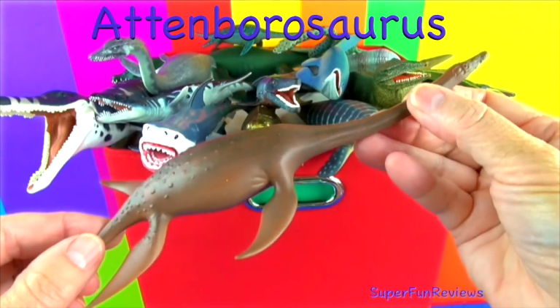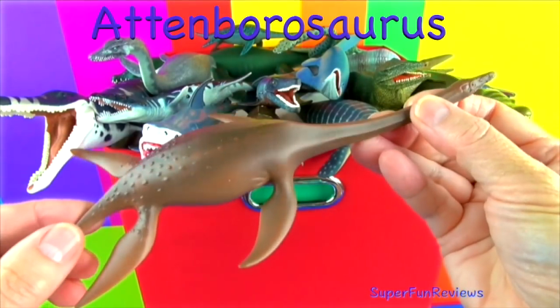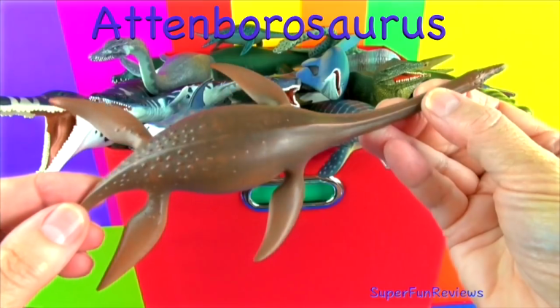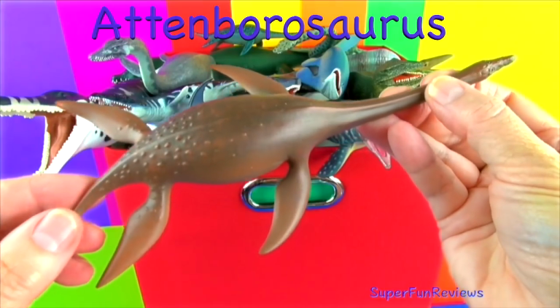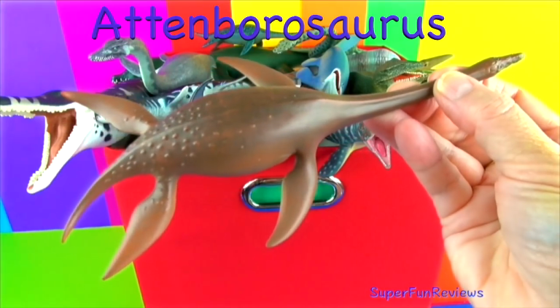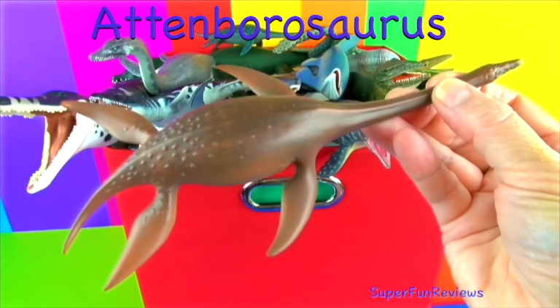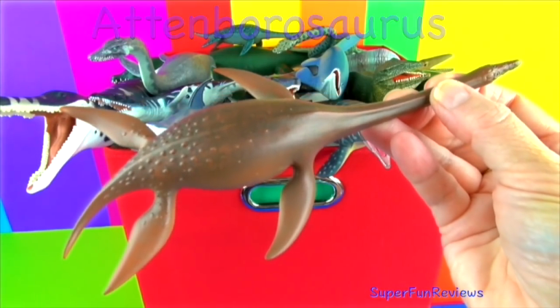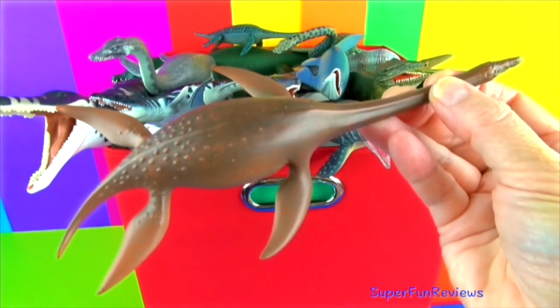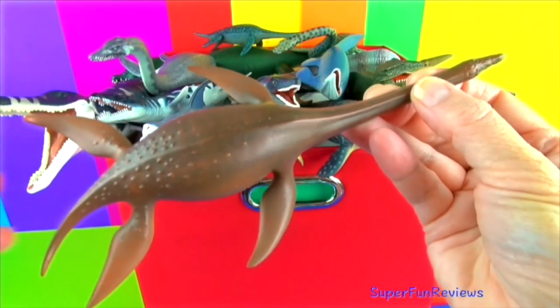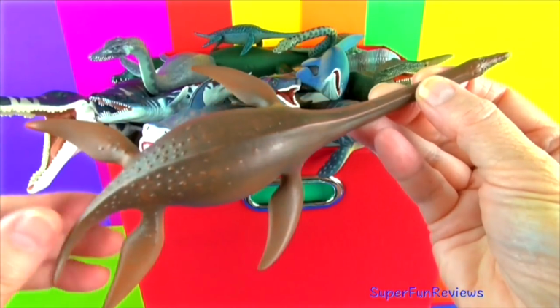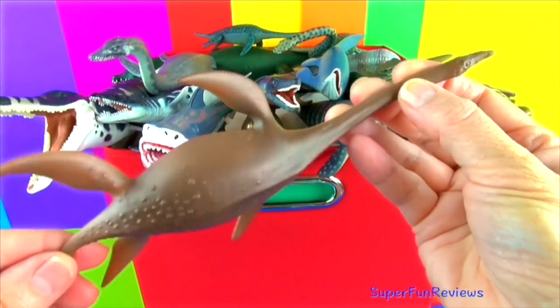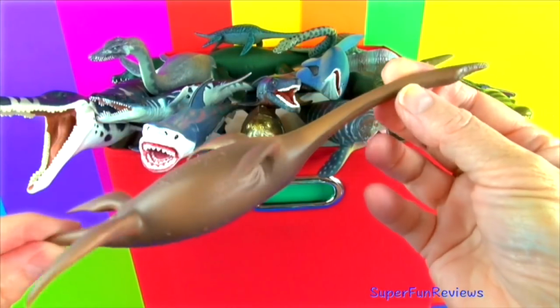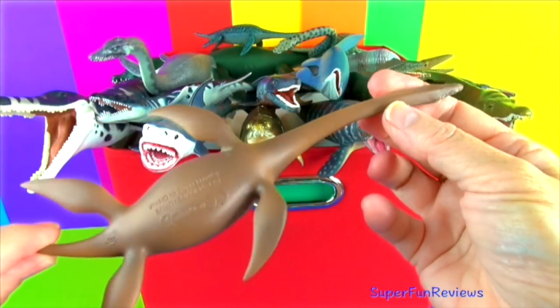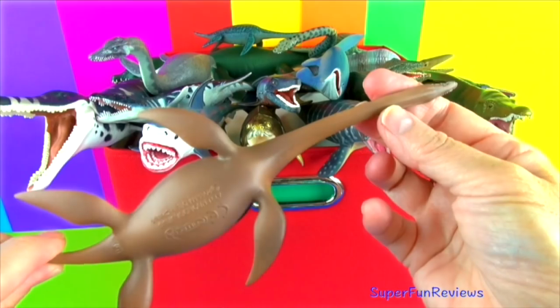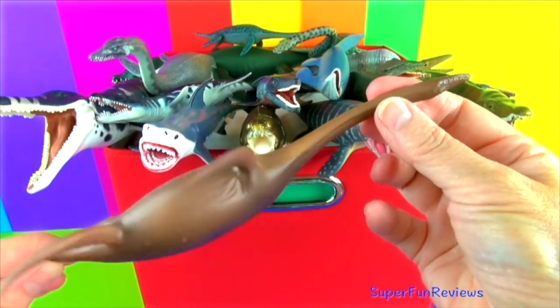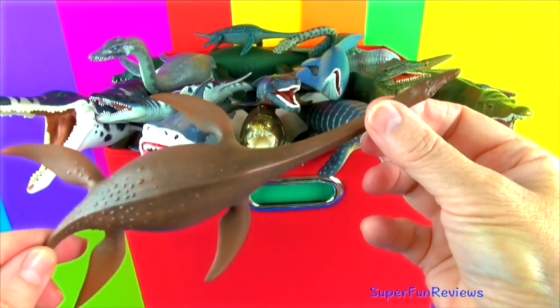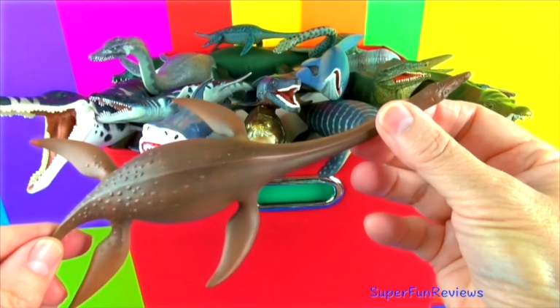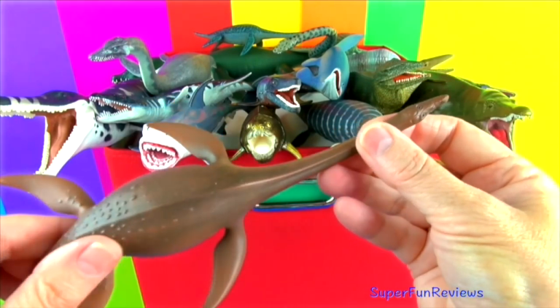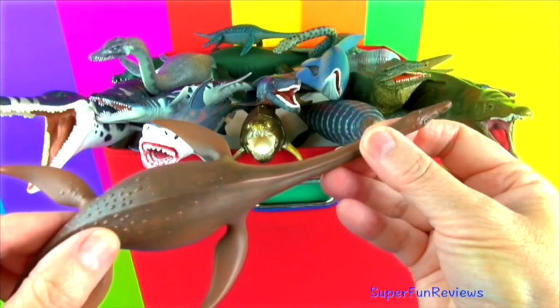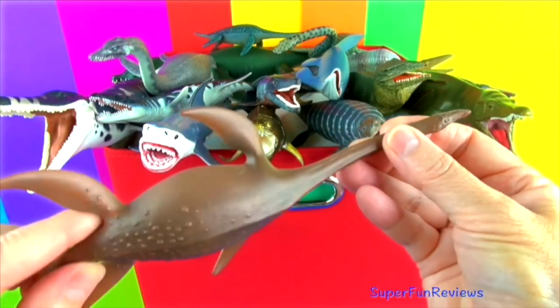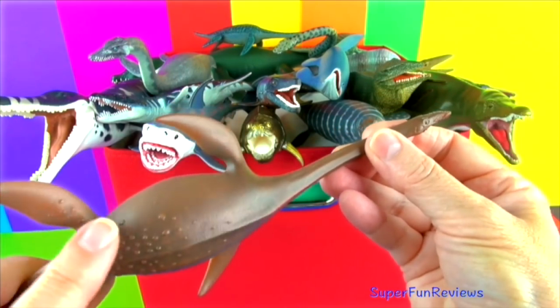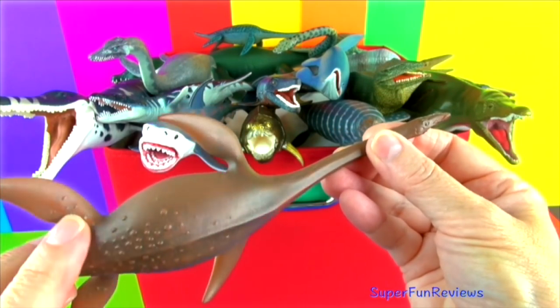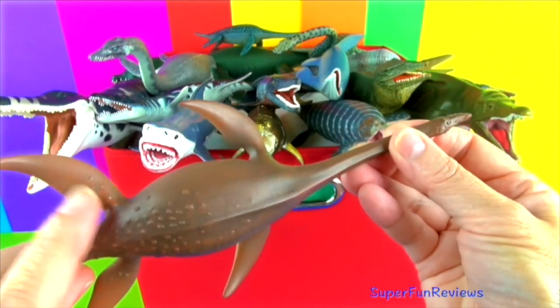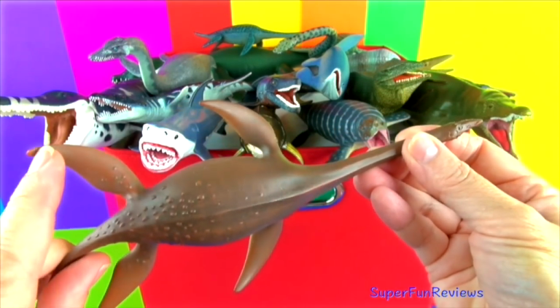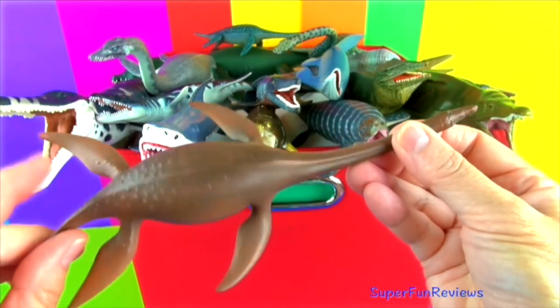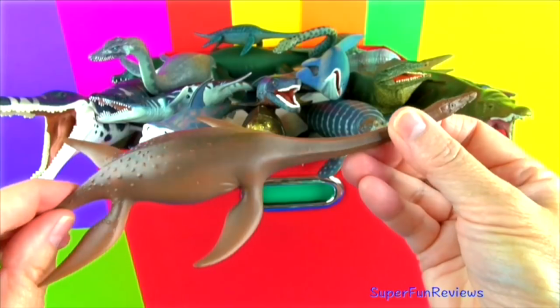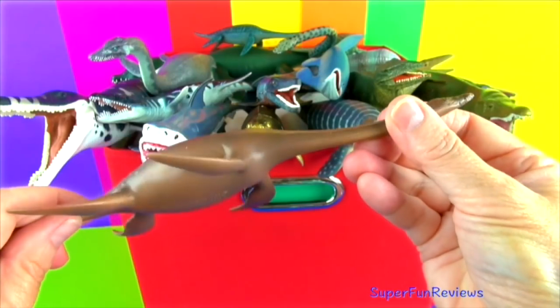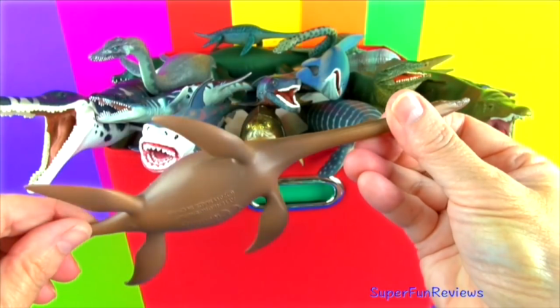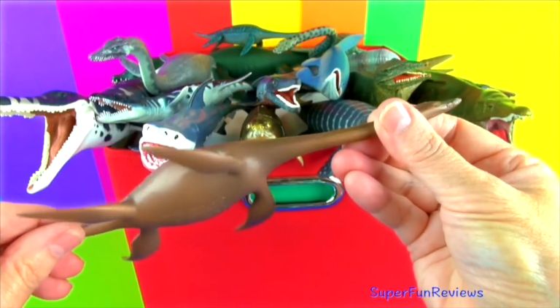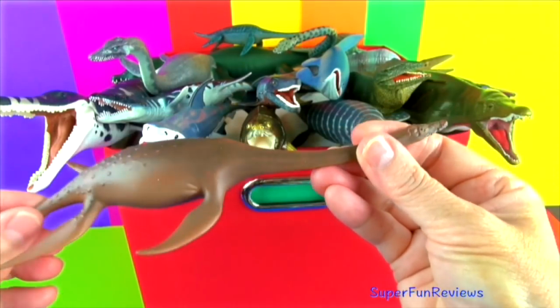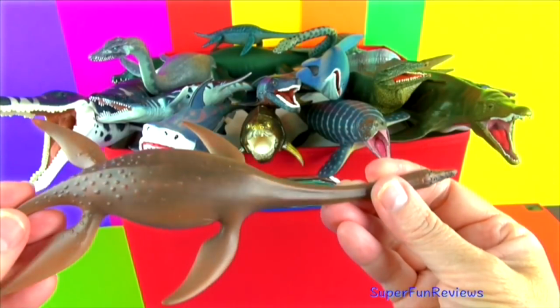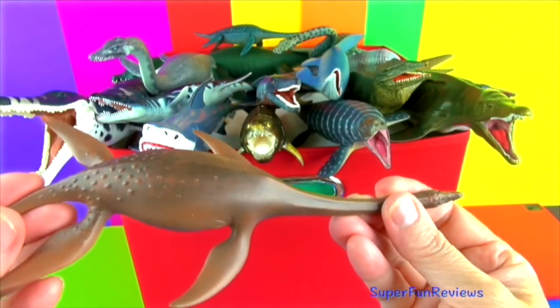Attenbarosaurus grew to about 16 feet. Its diet was mainly fish and other sea animals. It had an extremely long neck. It only had a few large teeth which were used for chomping down on fish. It is a plesiosaur.